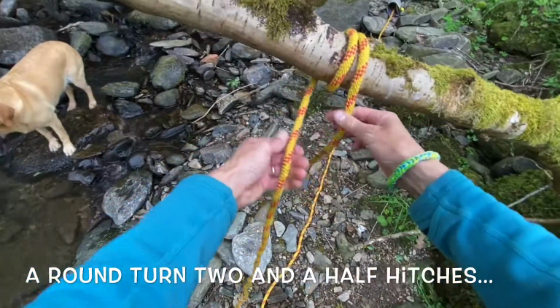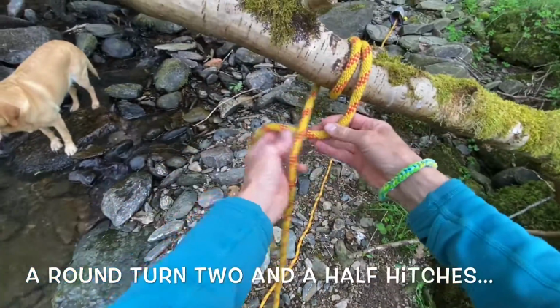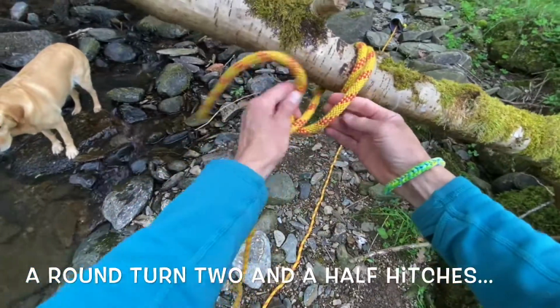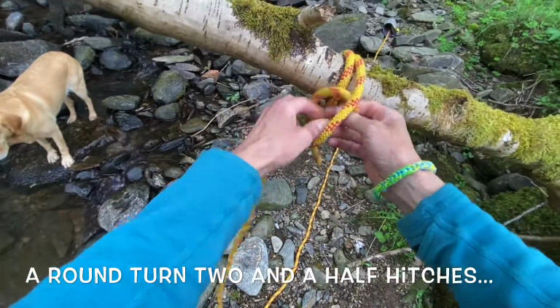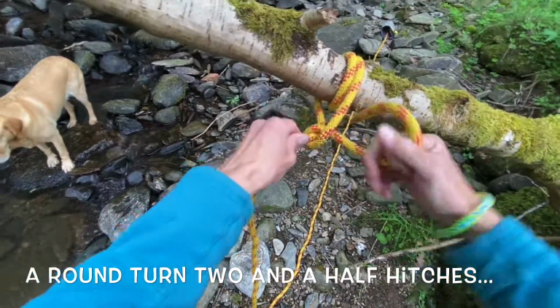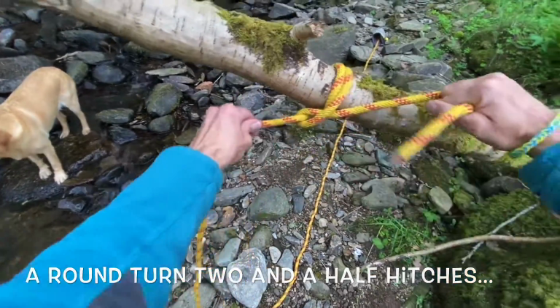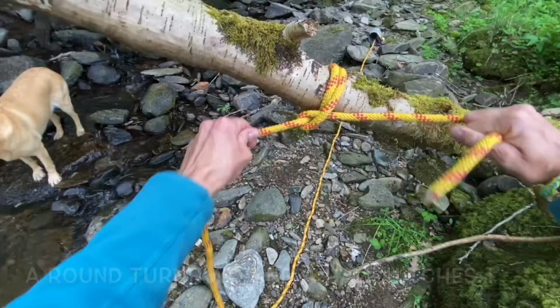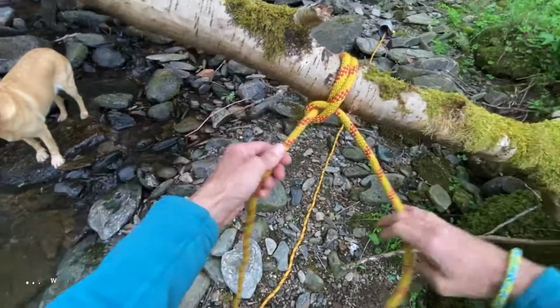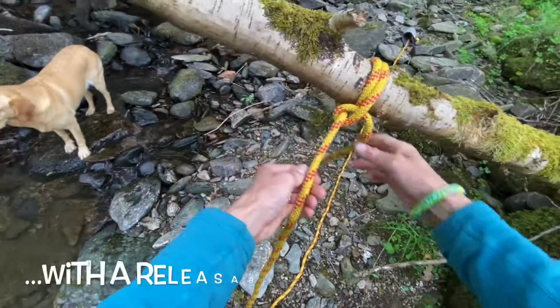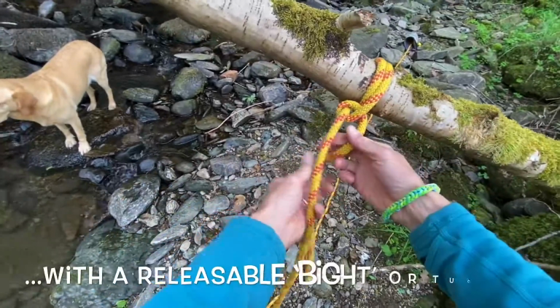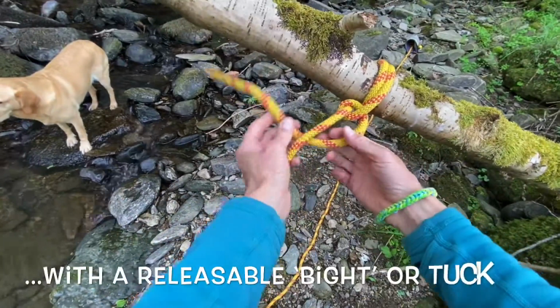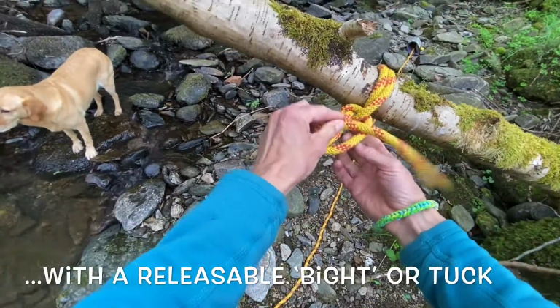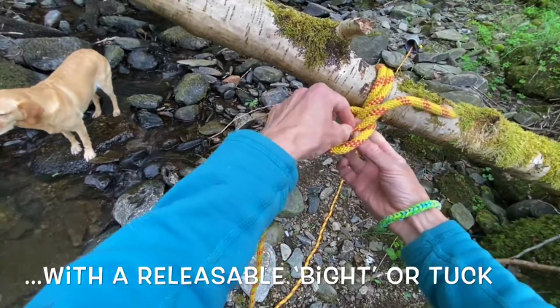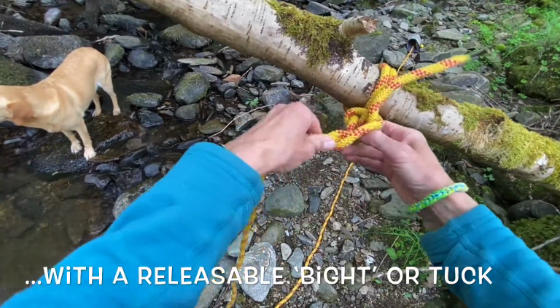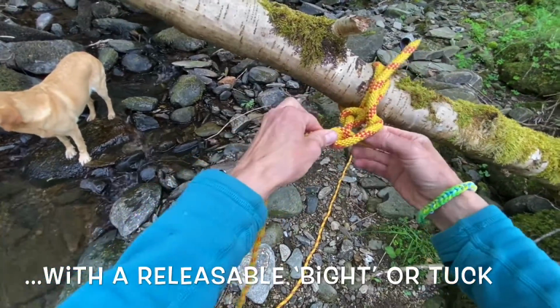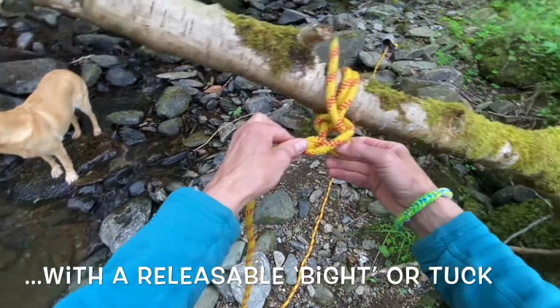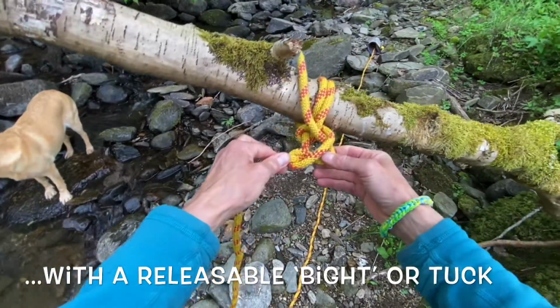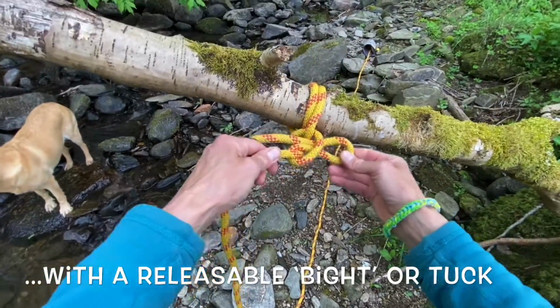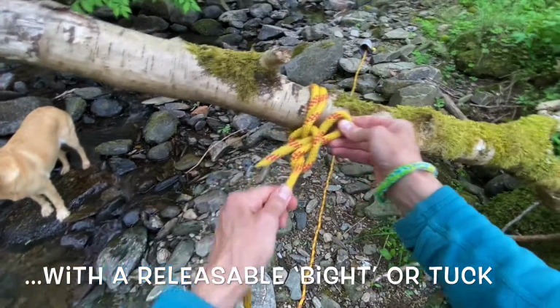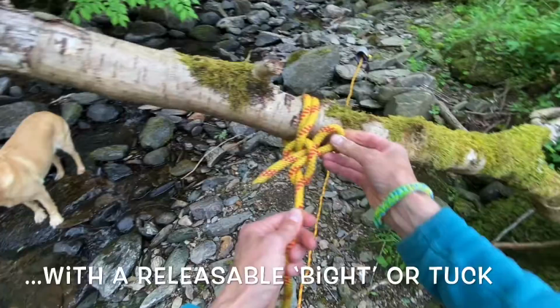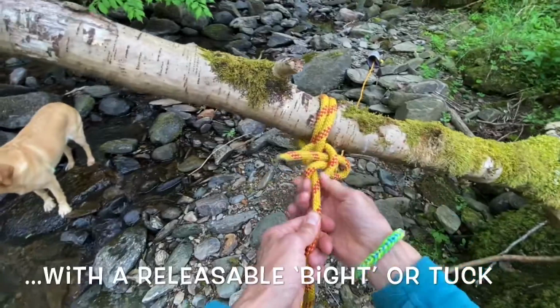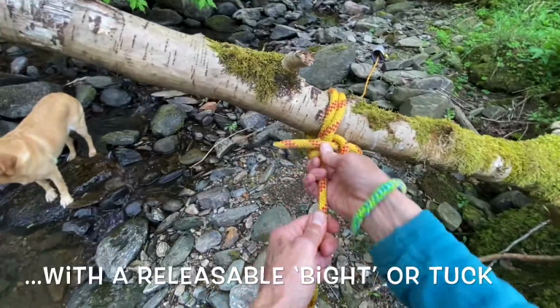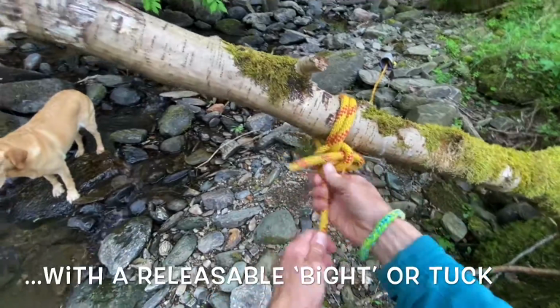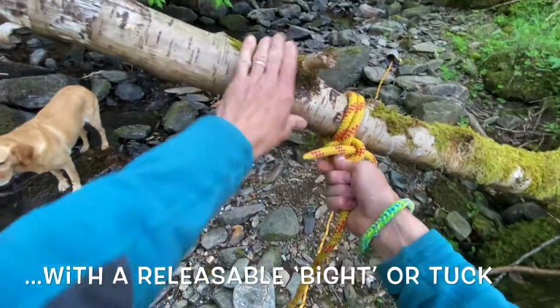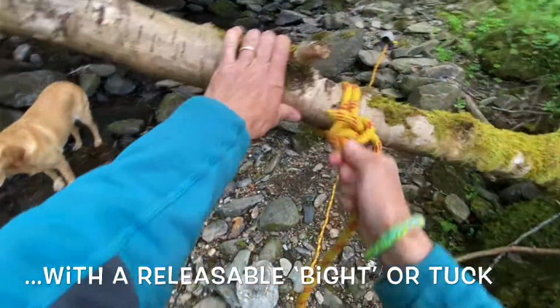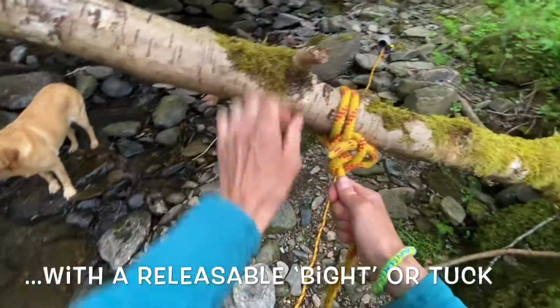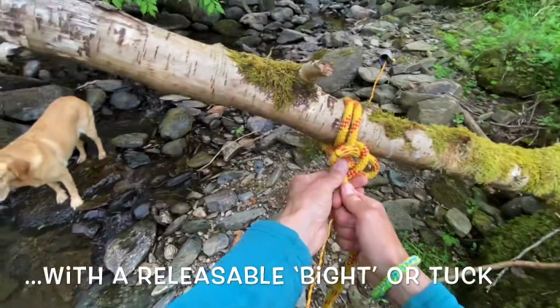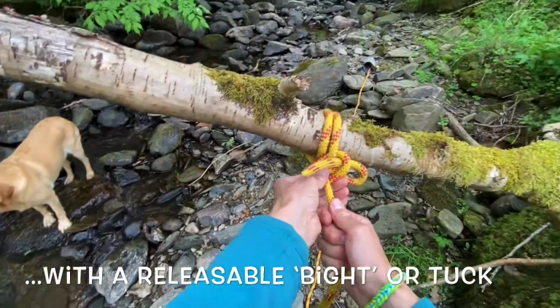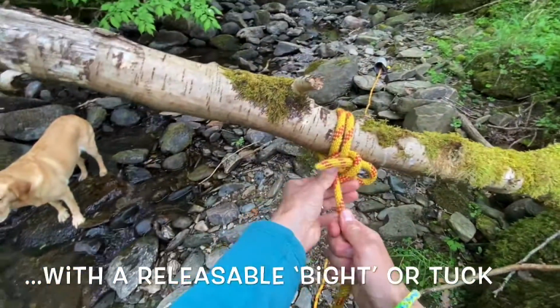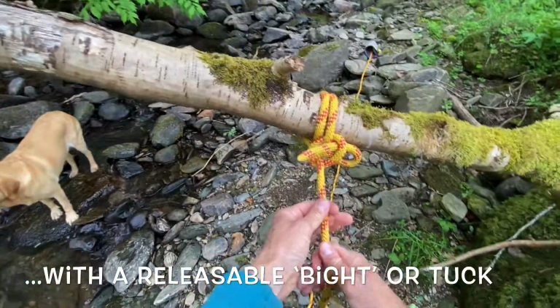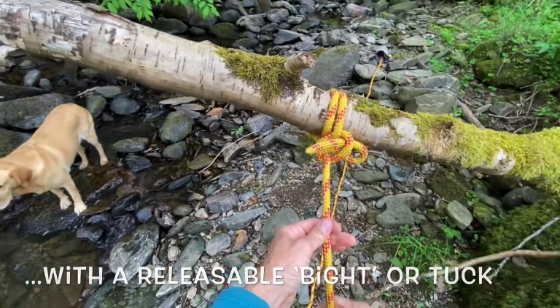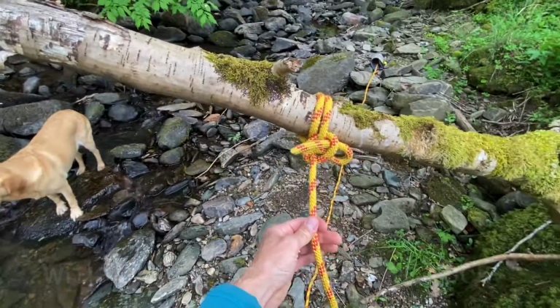I'm going to use a round turn and two half hitches. First half hitch, second half hitch. I'm going to put on a tuck or a bight to make it more releasable.